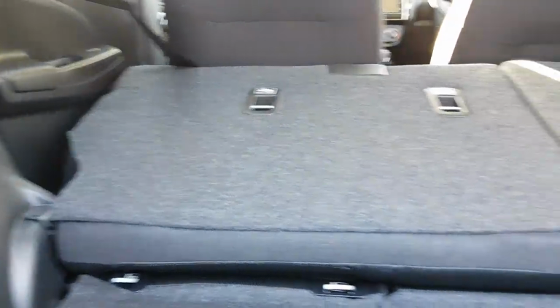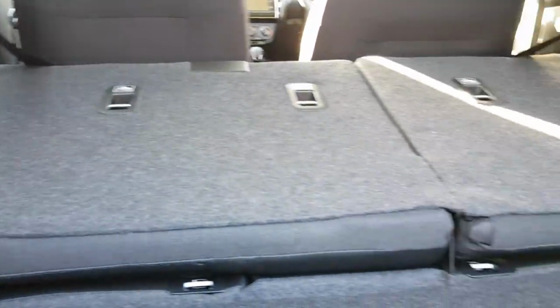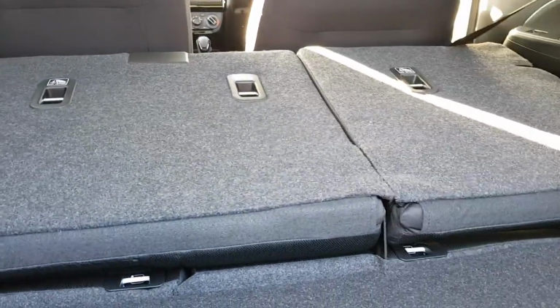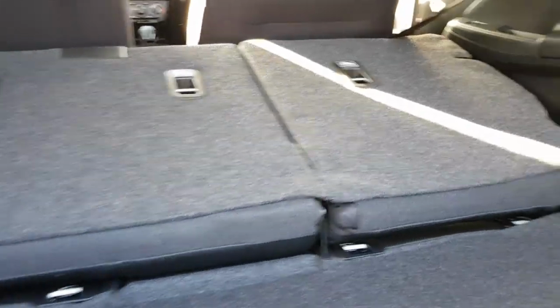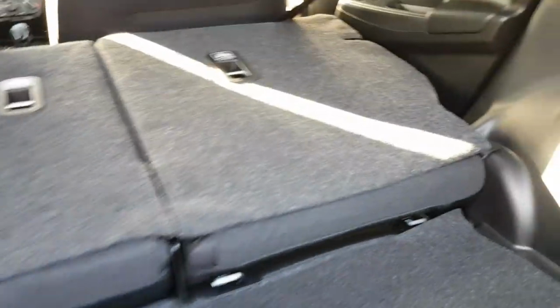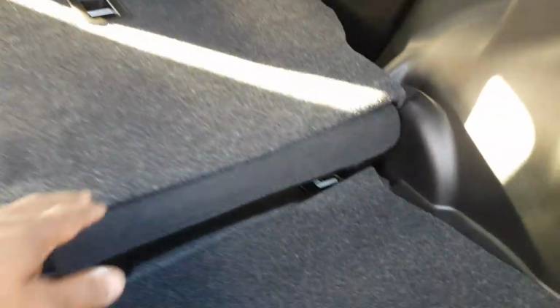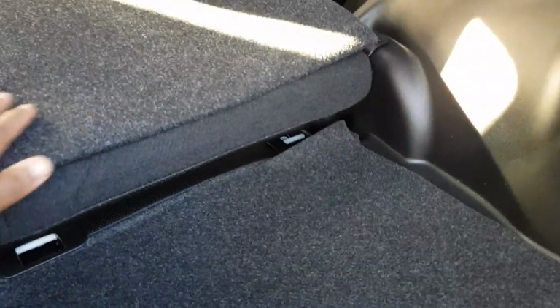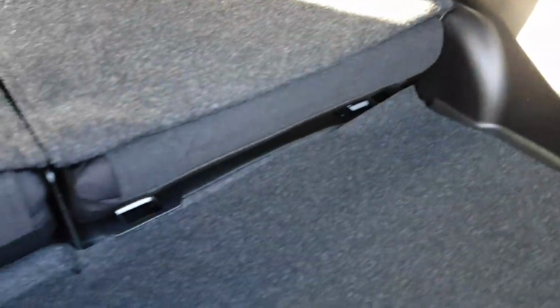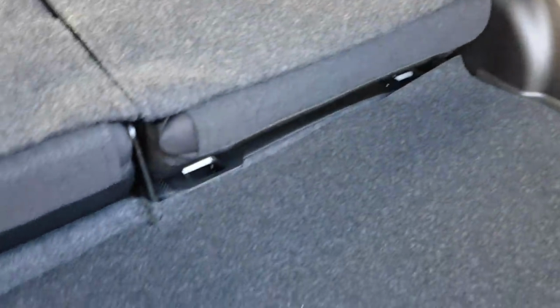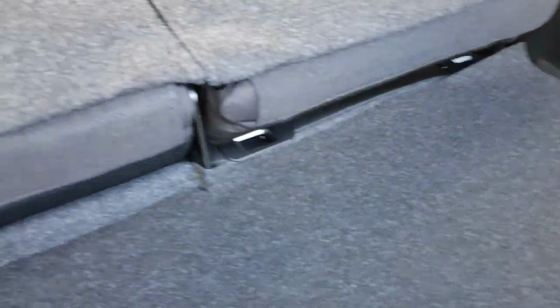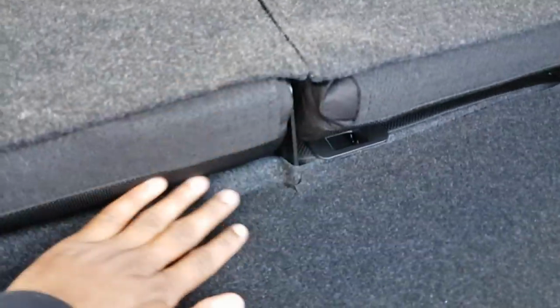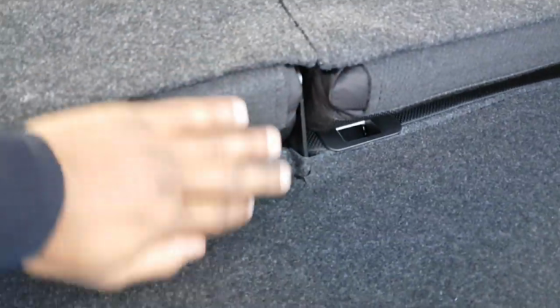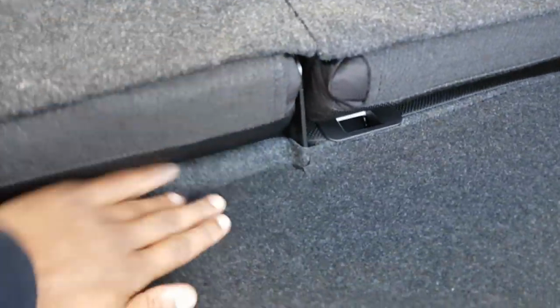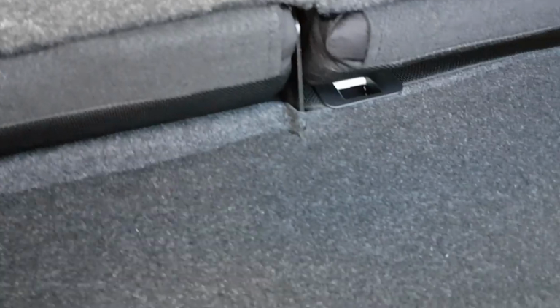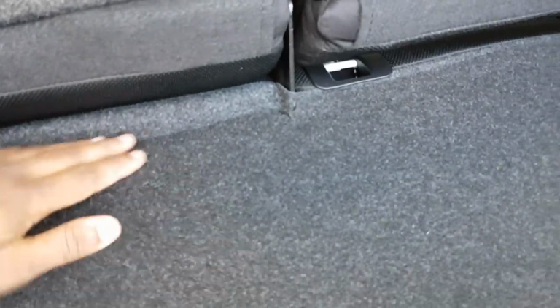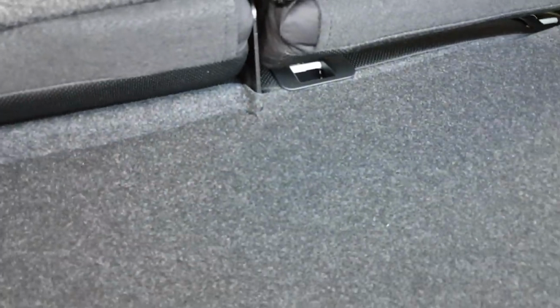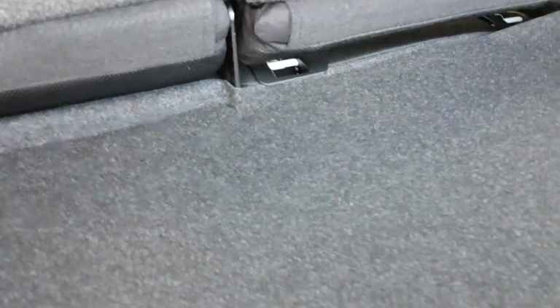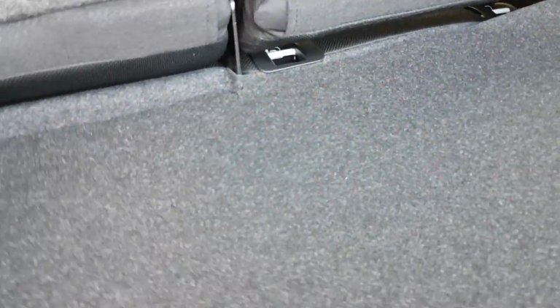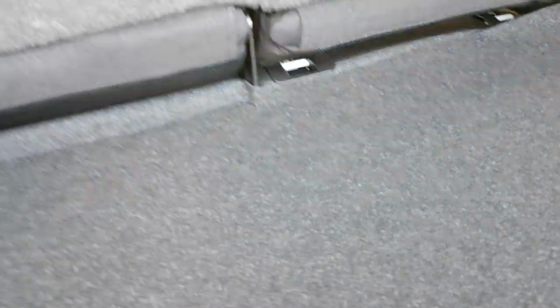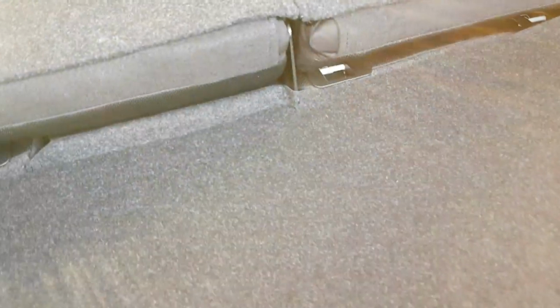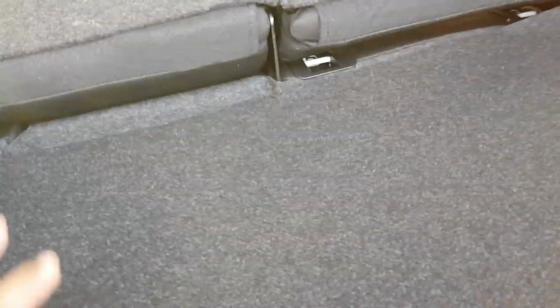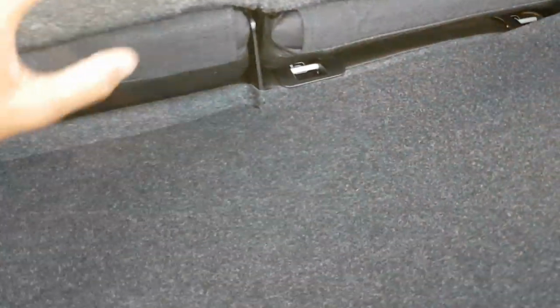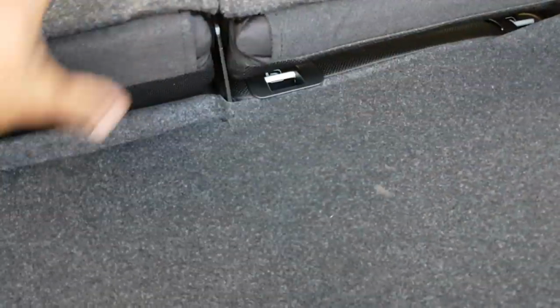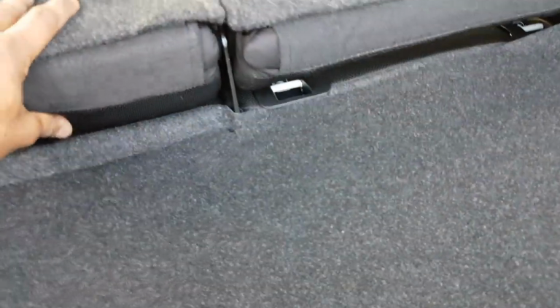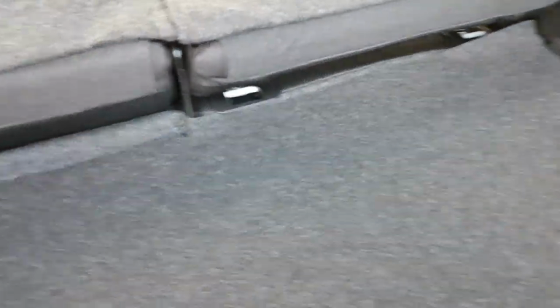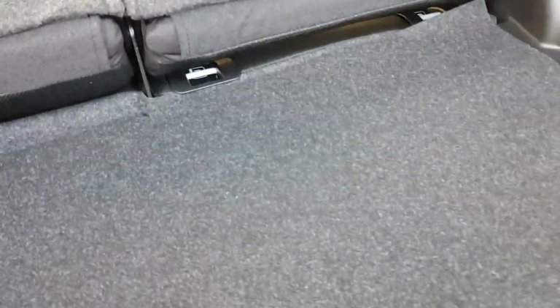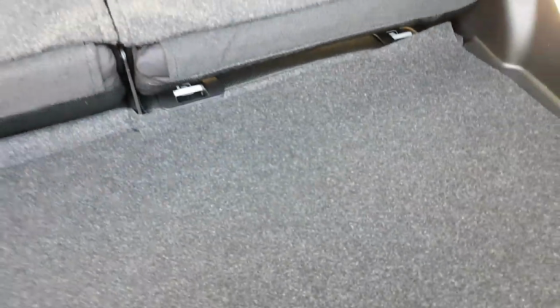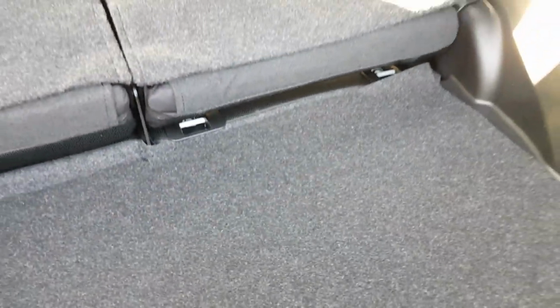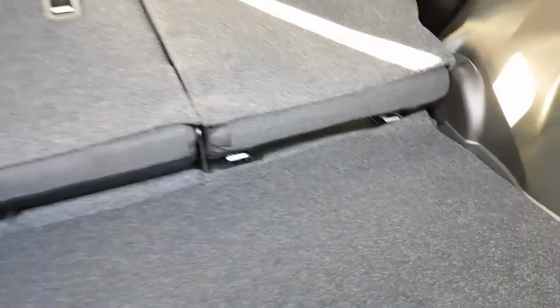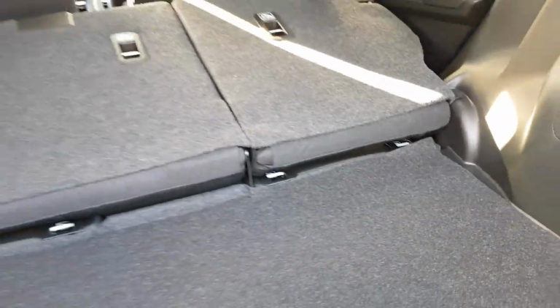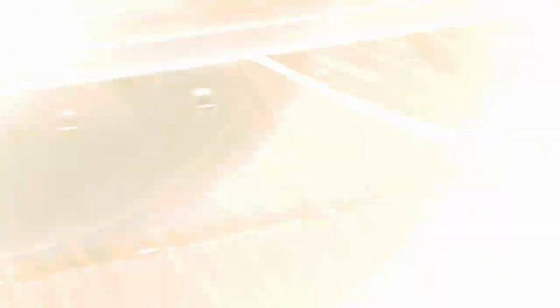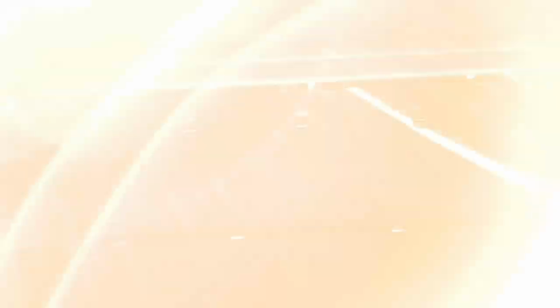The boot floor is relatively flat, as you can see. You do have a bit of a ridge here which can cause a bit of problems at times, but it's not that bad. The seats do fold down, which is actually the main thing, and it's actually pretty moderately sized as well.